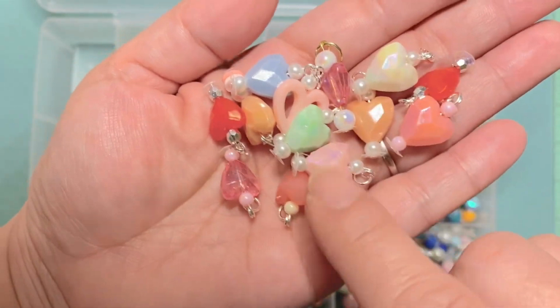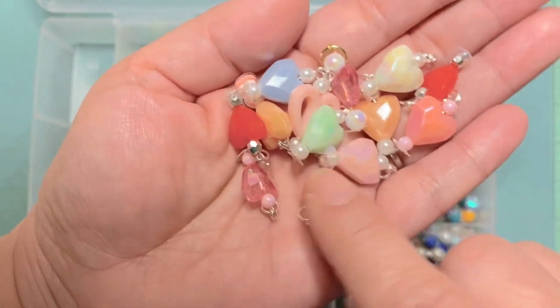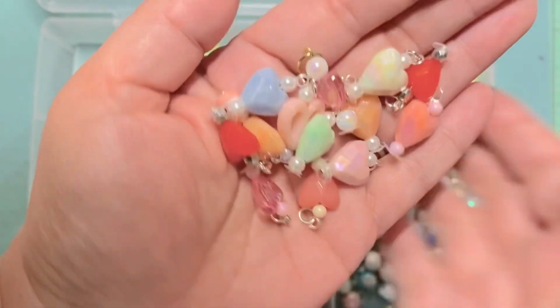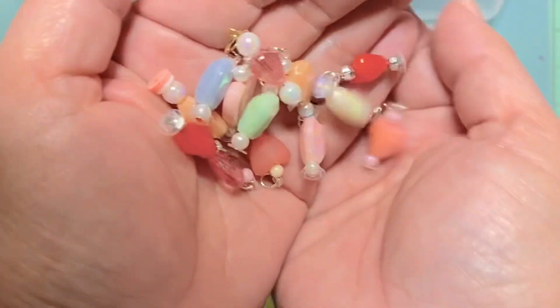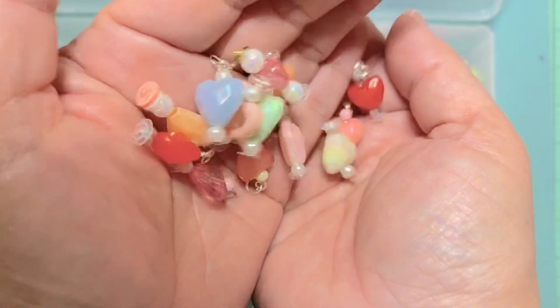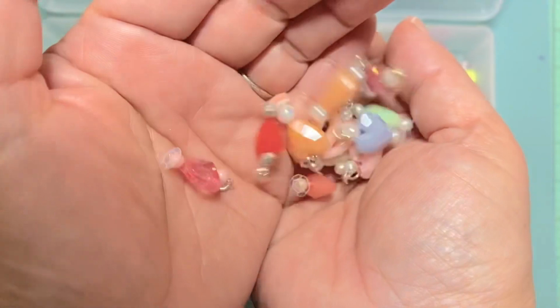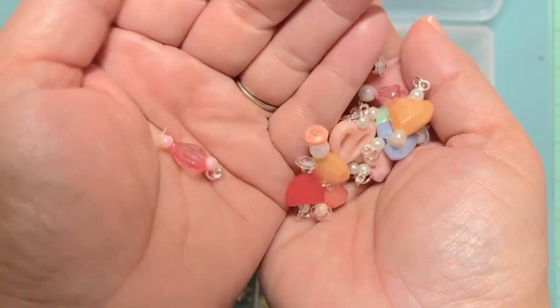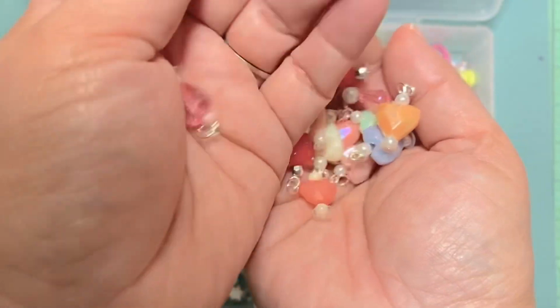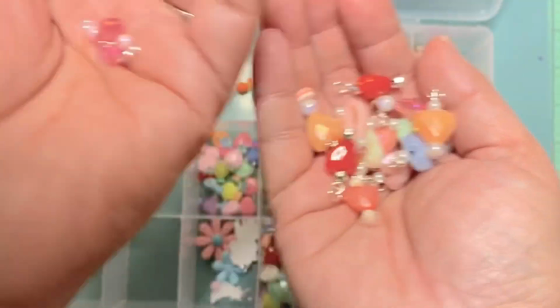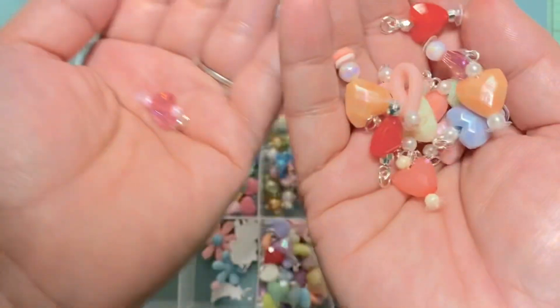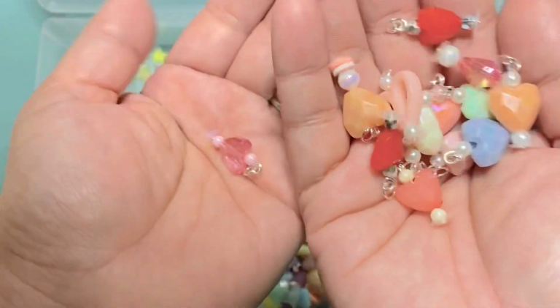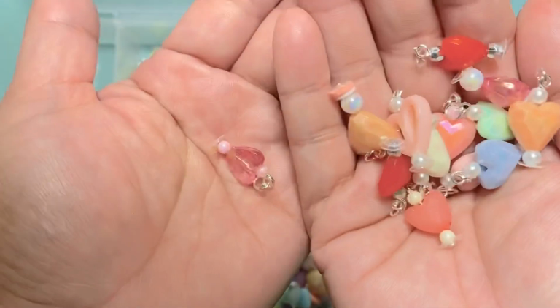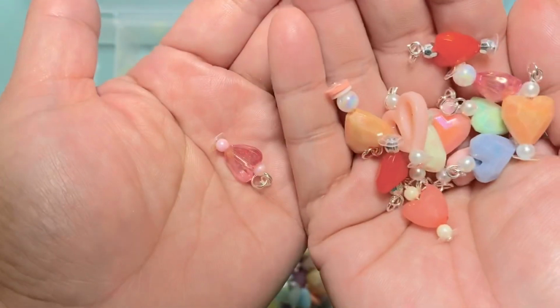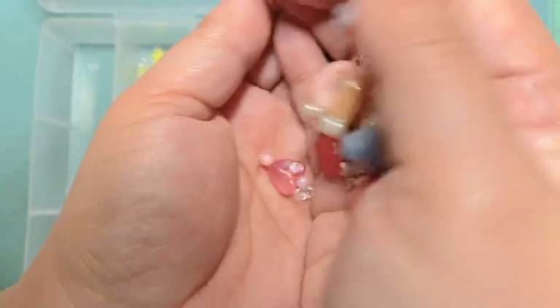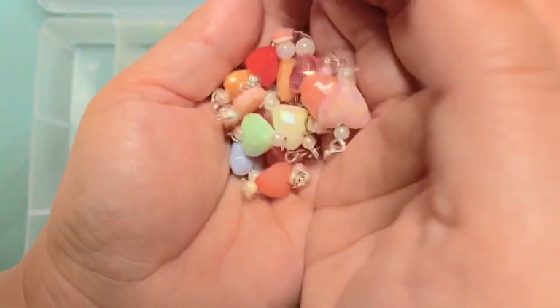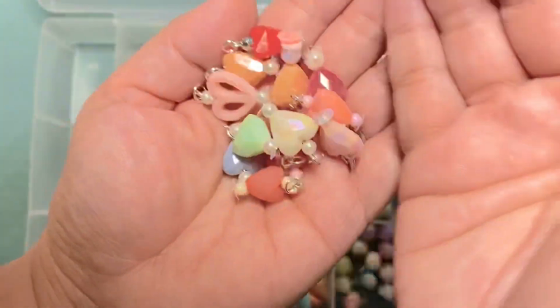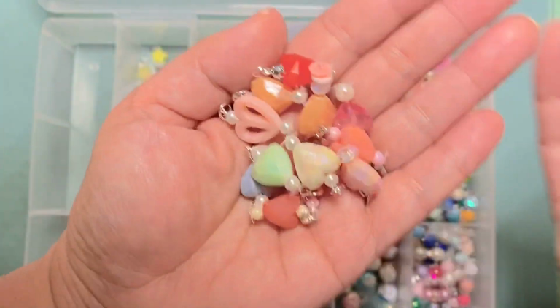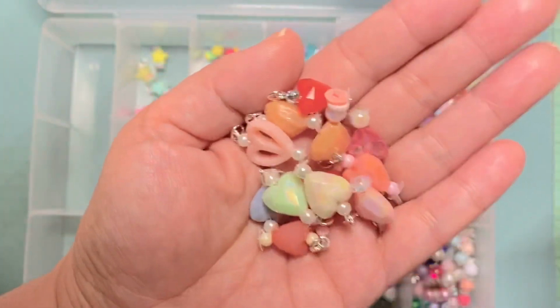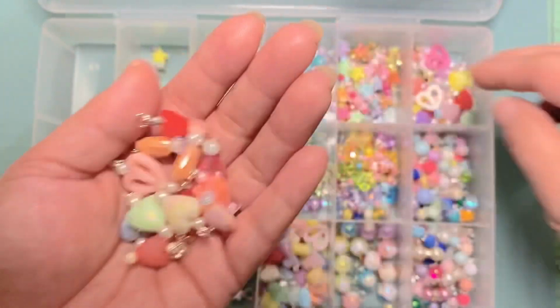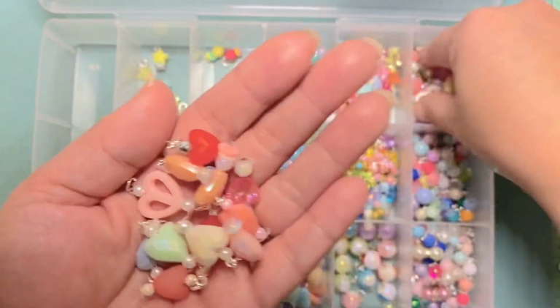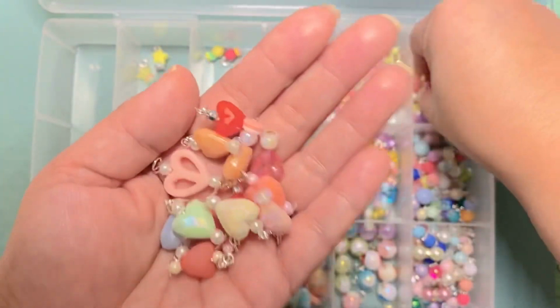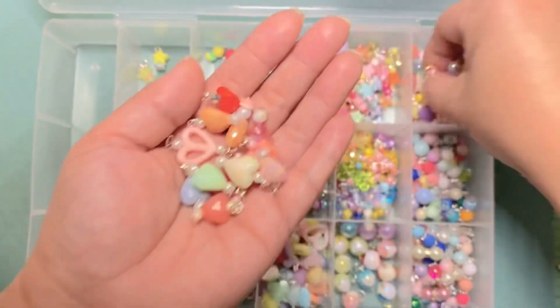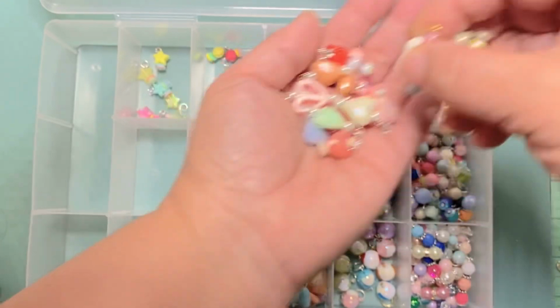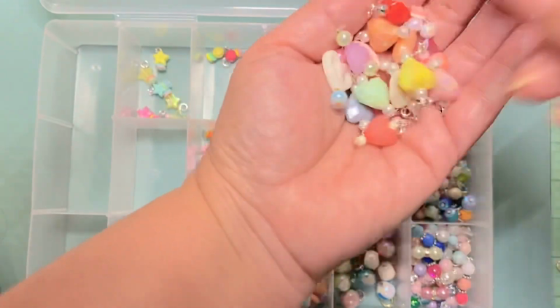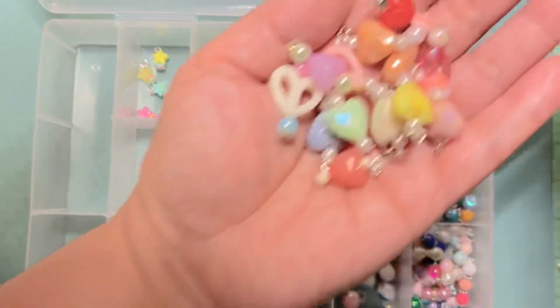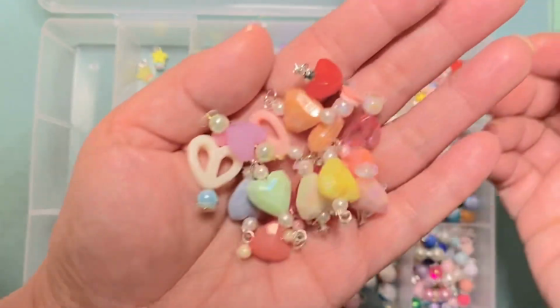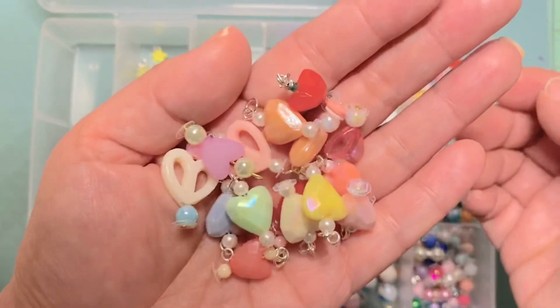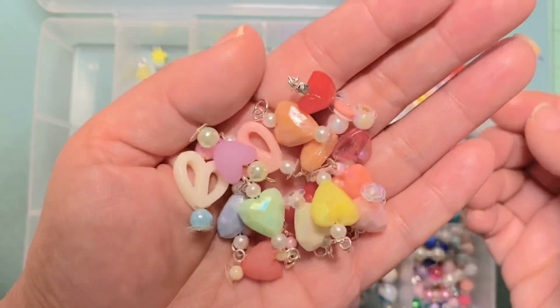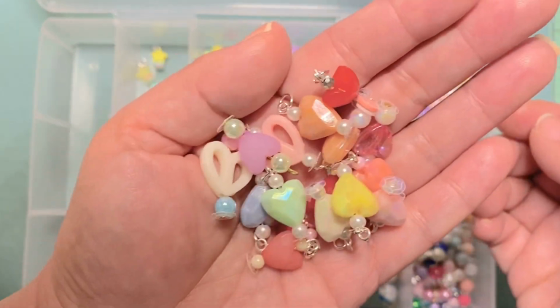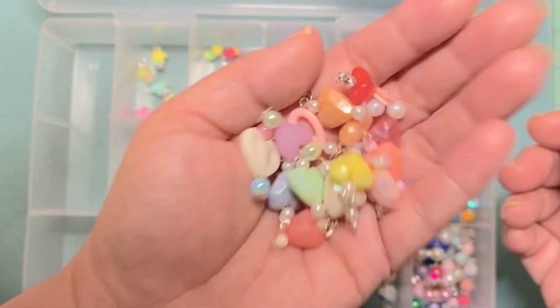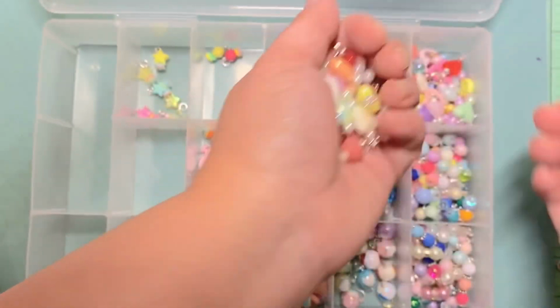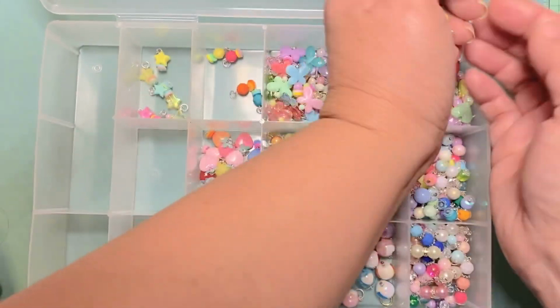These are all hearts with some kind of bead above and below them. I just did different variations using some of my different heart beads.